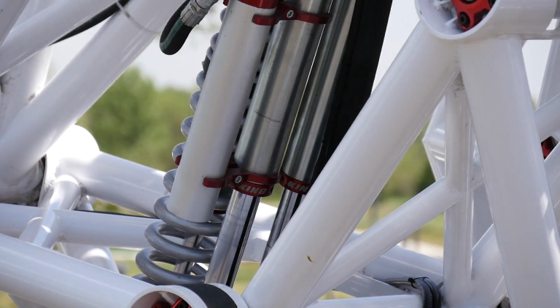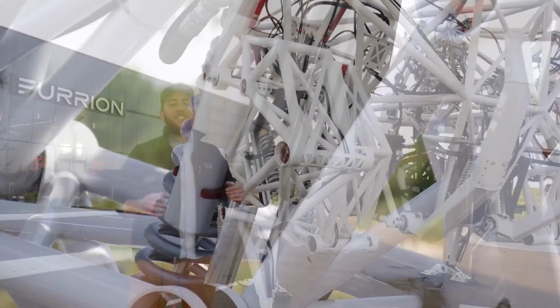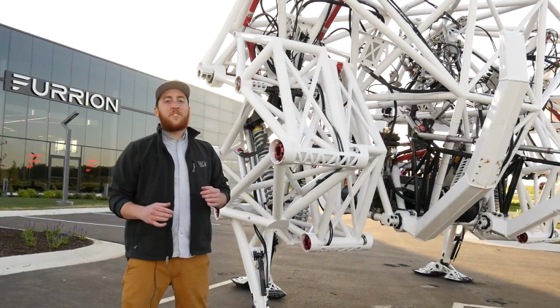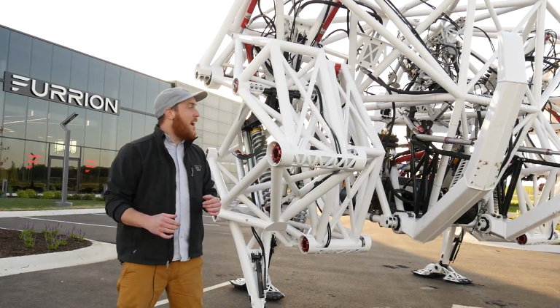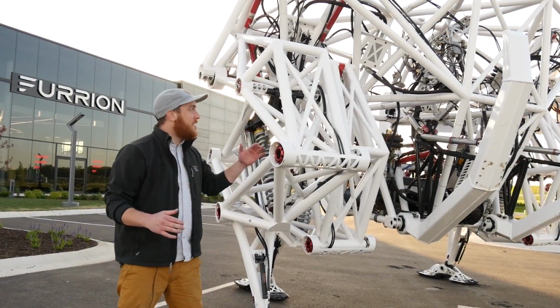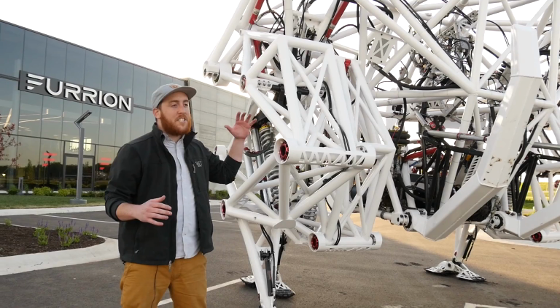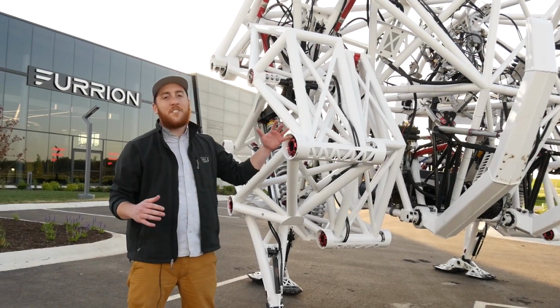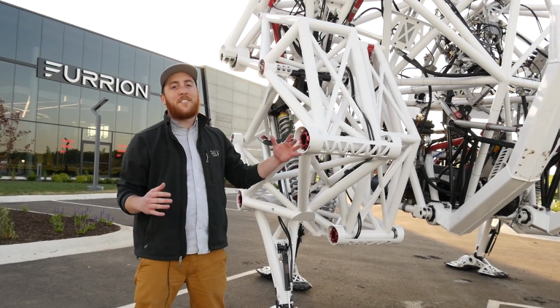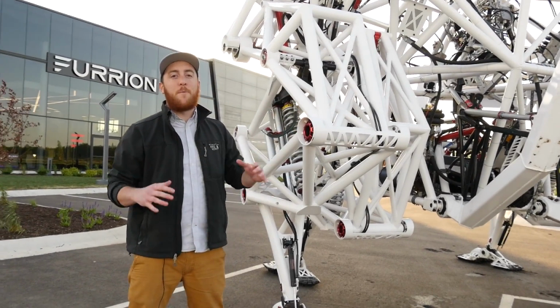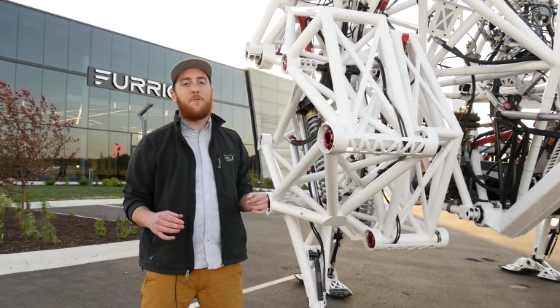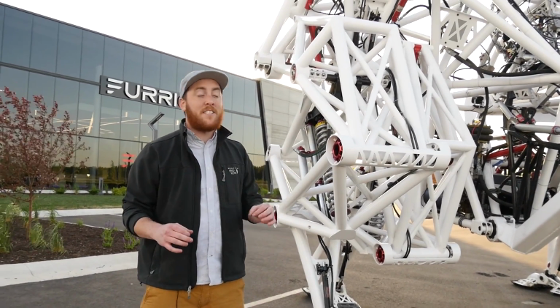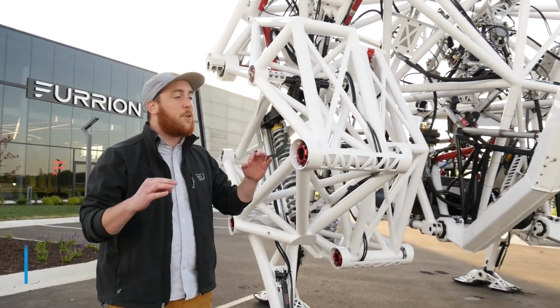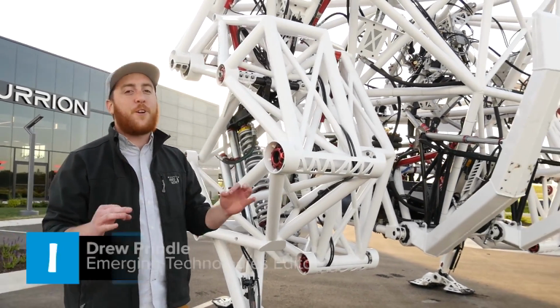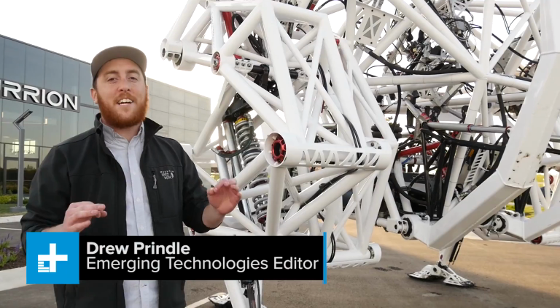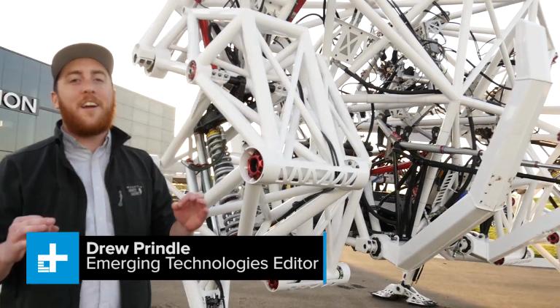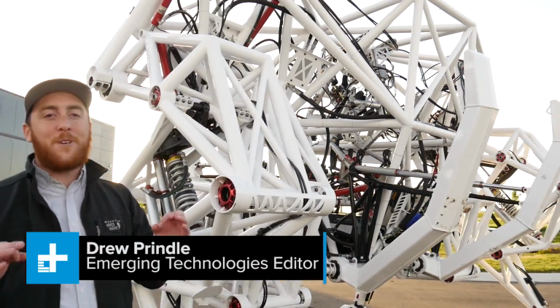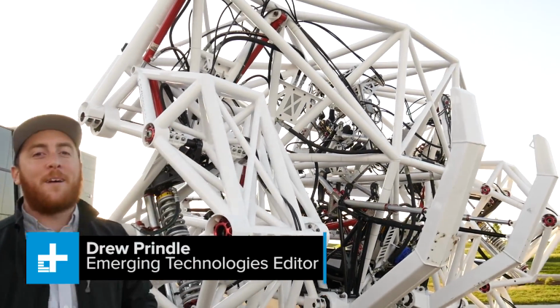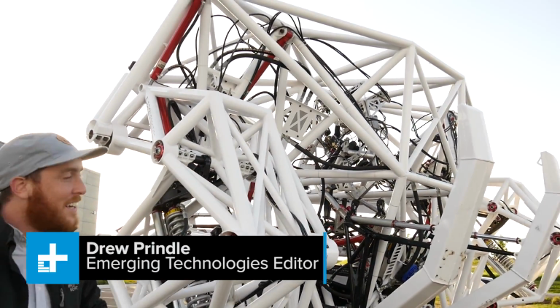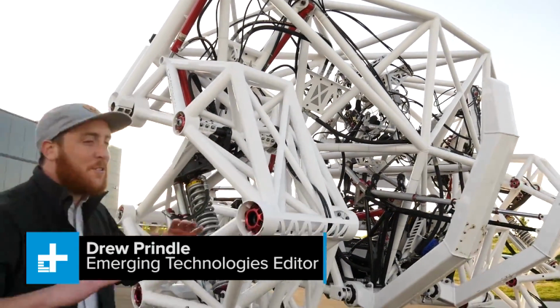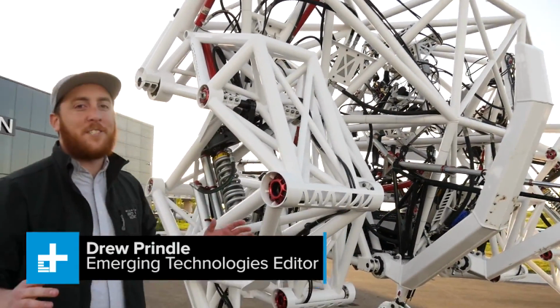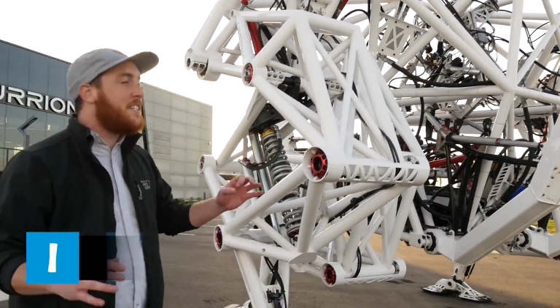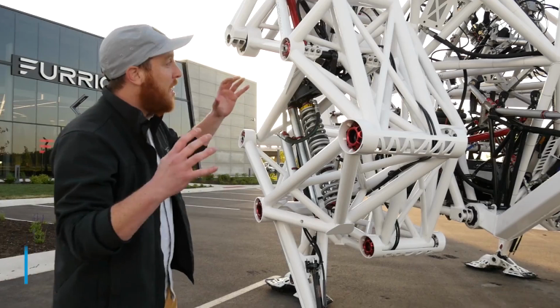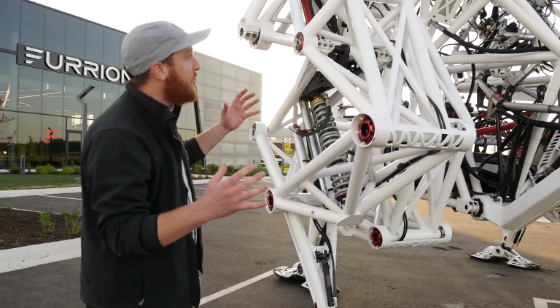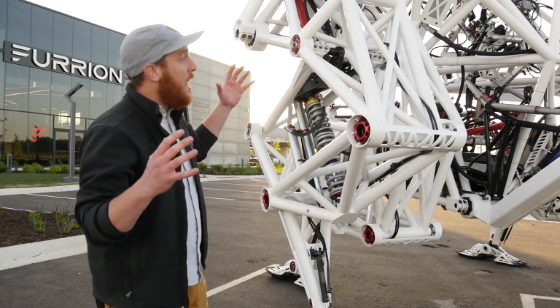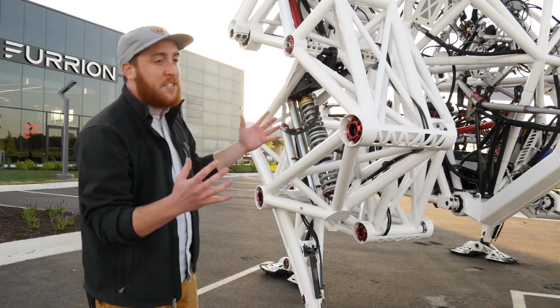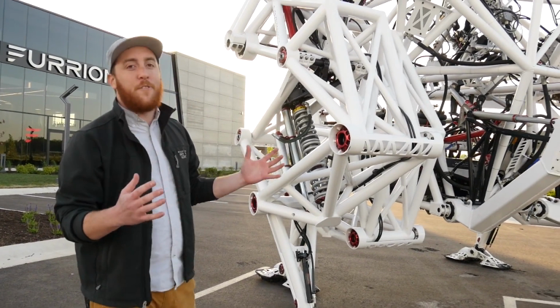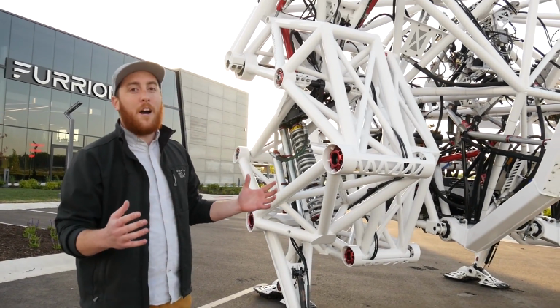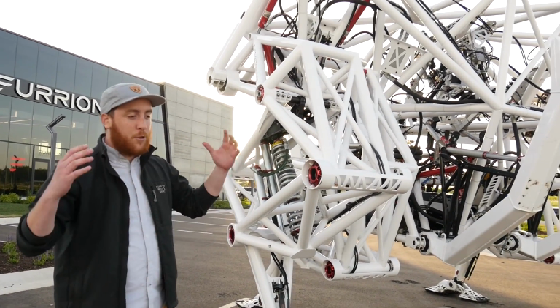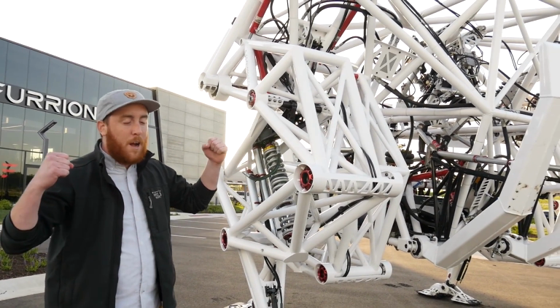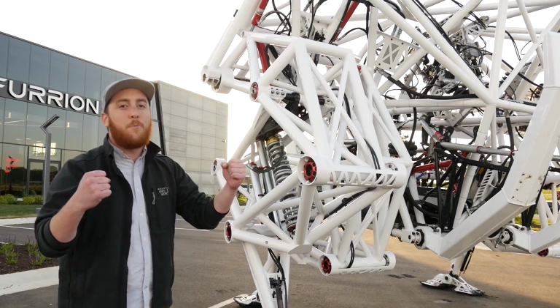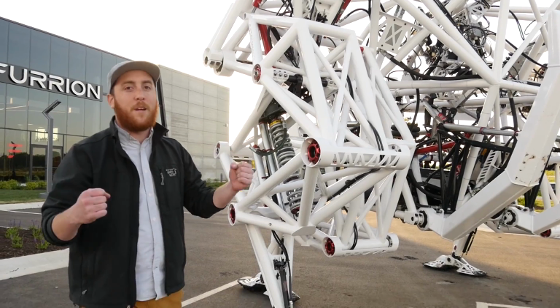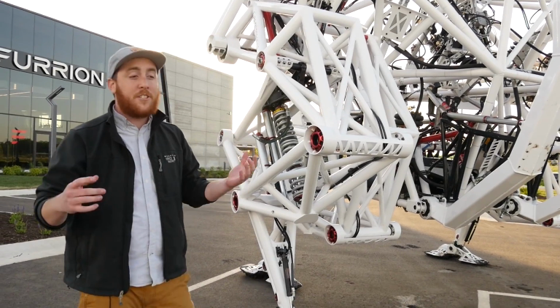What I'm standing next to right now is the Prosthesis racing mech from Furion Robotics. It is the world's first exobionic racing mech. It sounds crazy. It is essentially a piston-driven robot controlled by human movement.